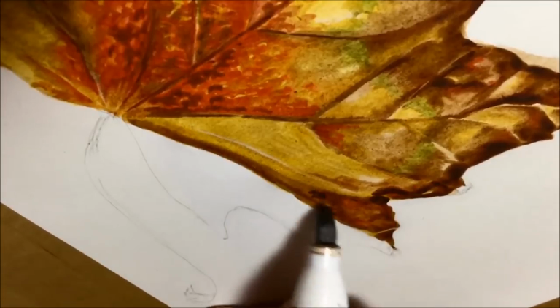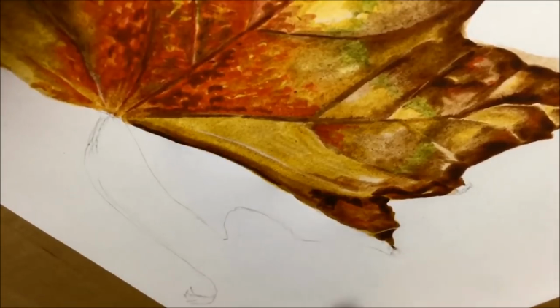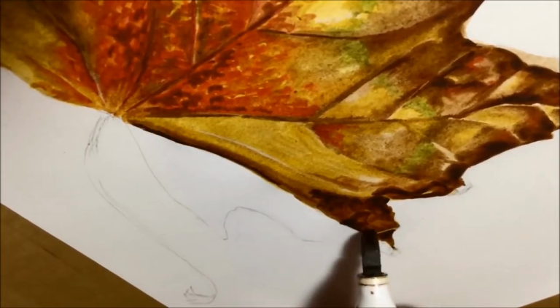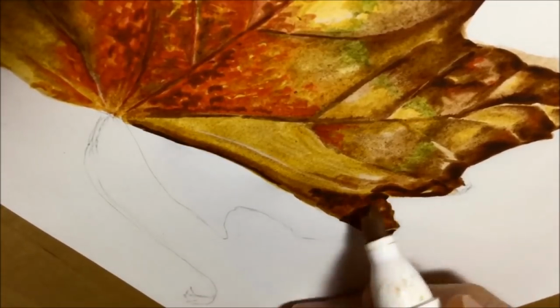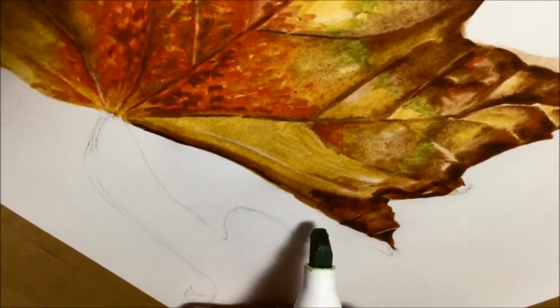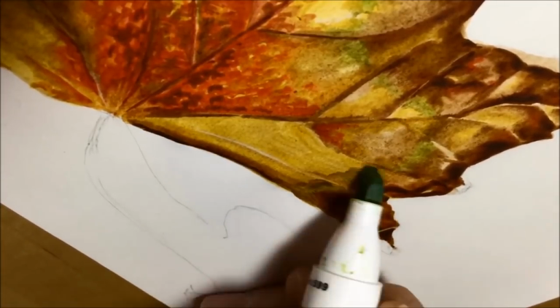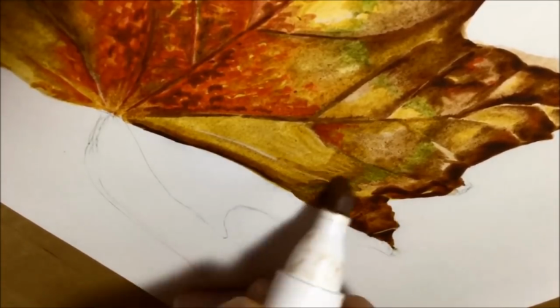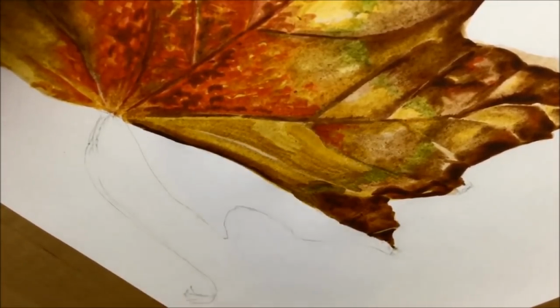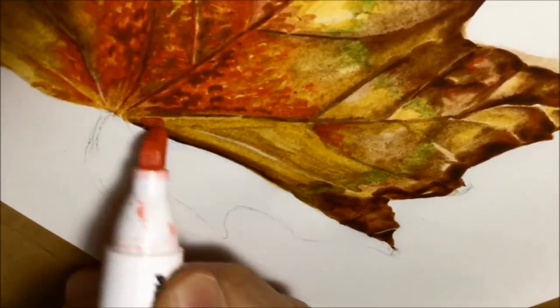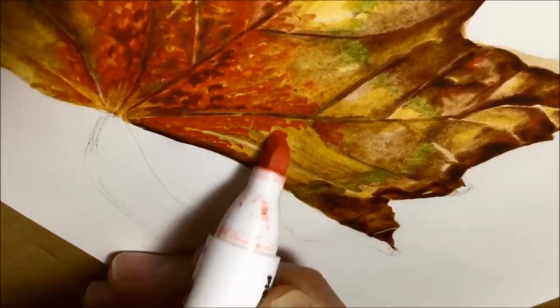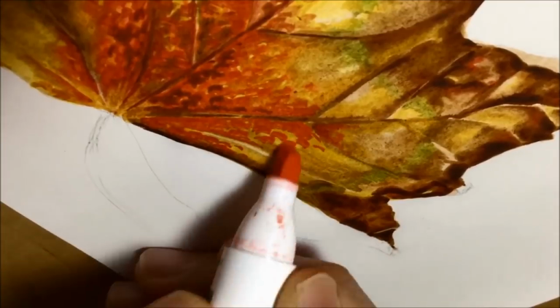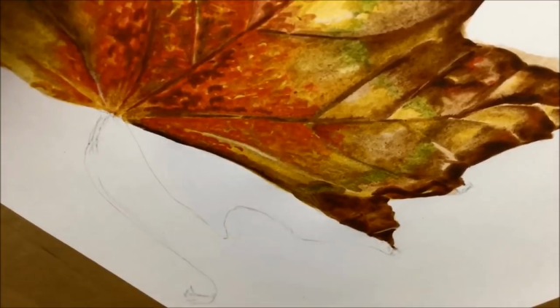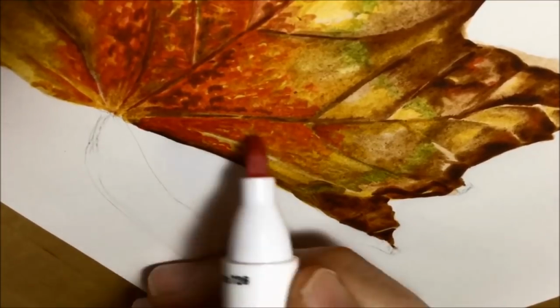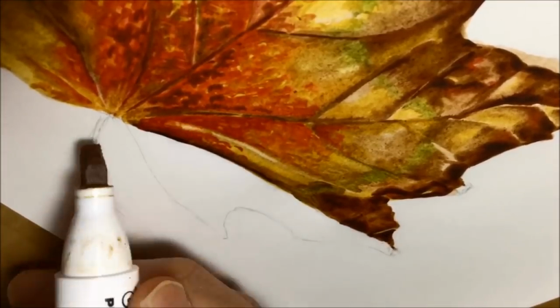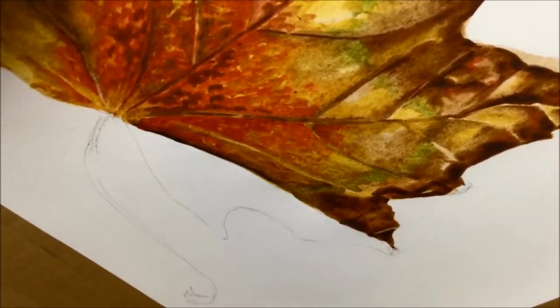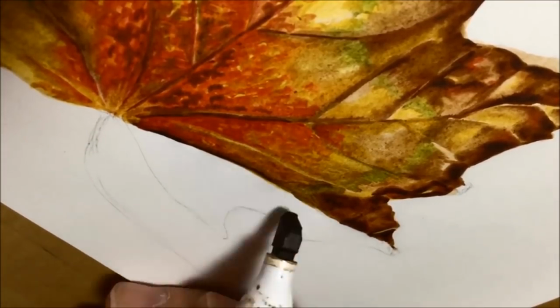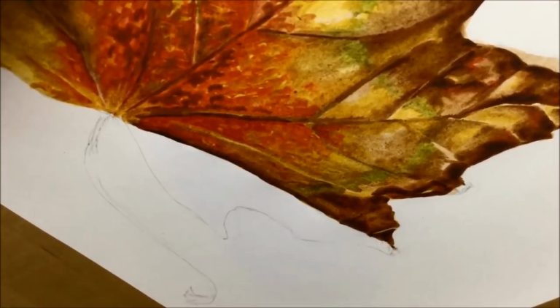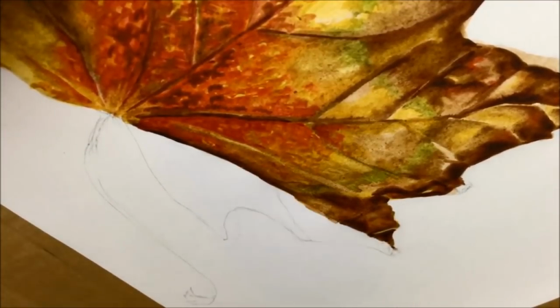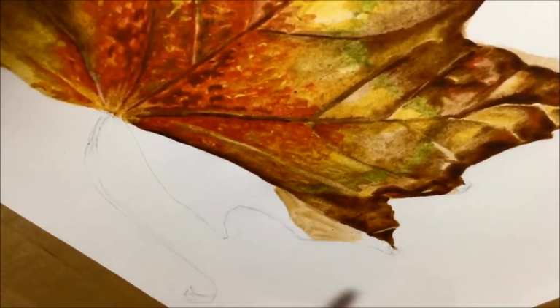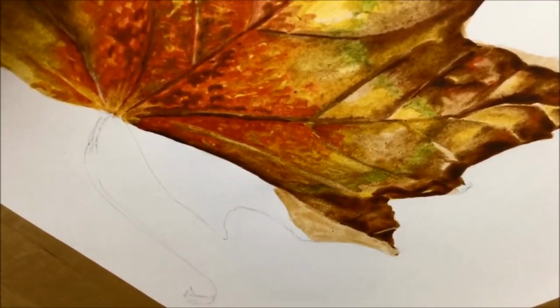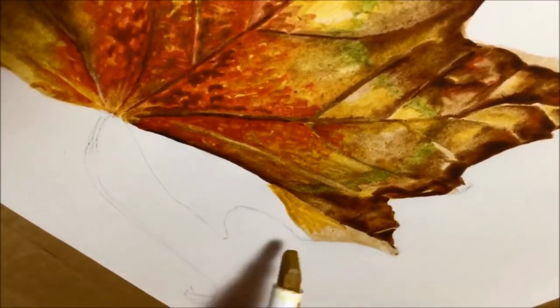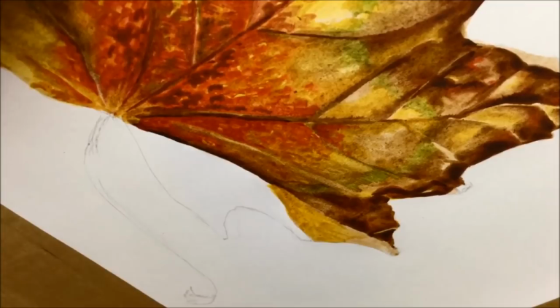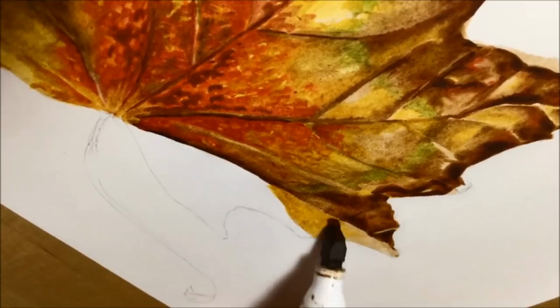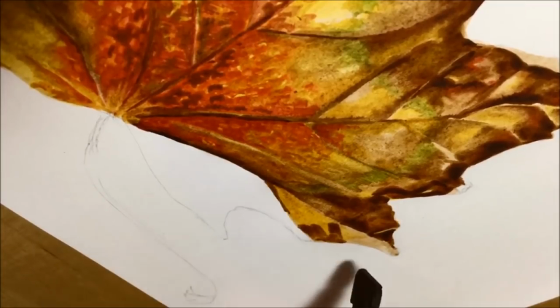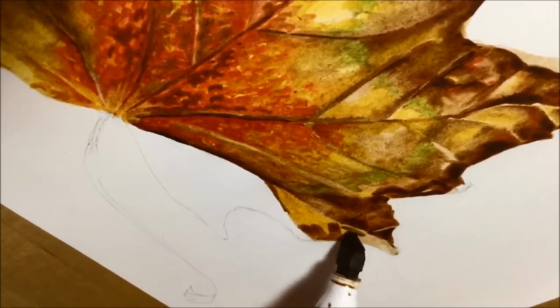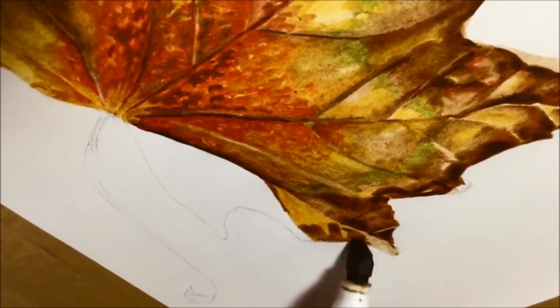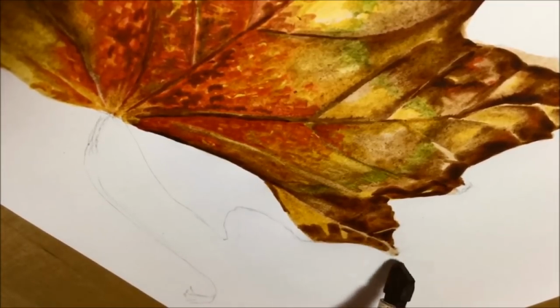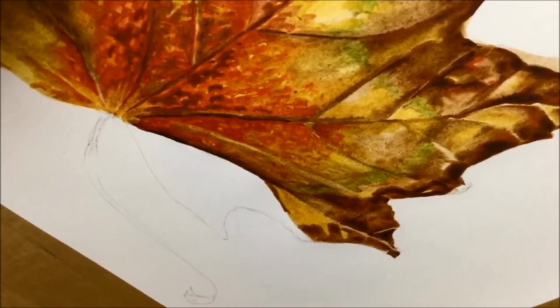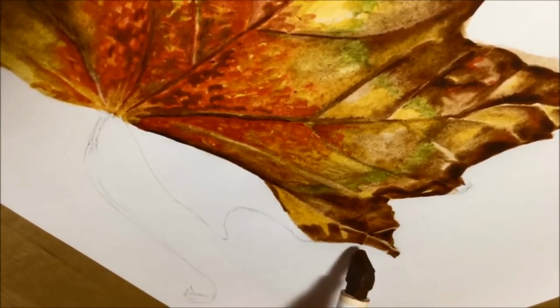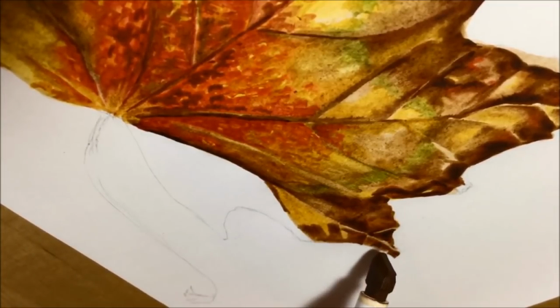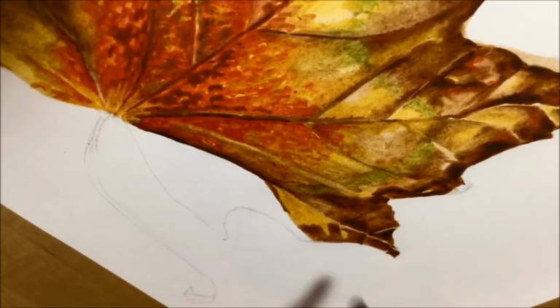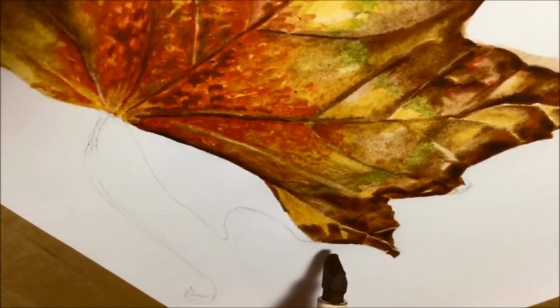It was also a really fun challenge to try and use the chisel nib and manipulate it to get thicker and thinner lines. I actually found there was a lot more variety of different marks and lines I could get out of the chisel nib than I thought there would be at first.